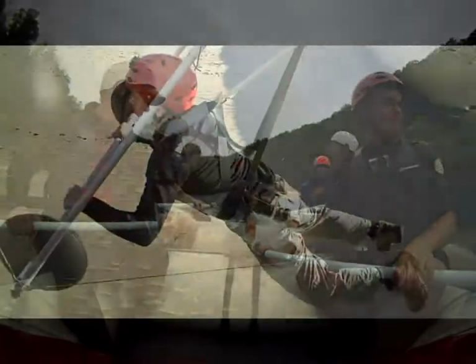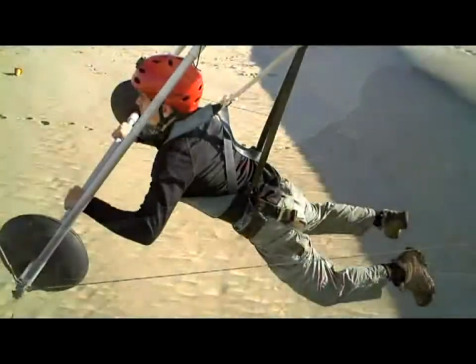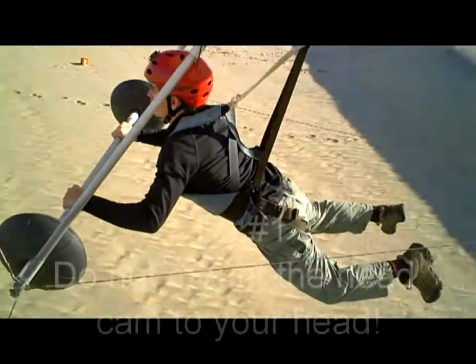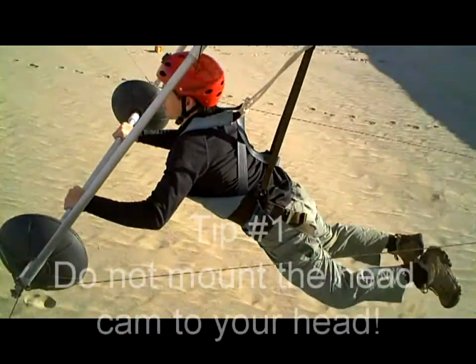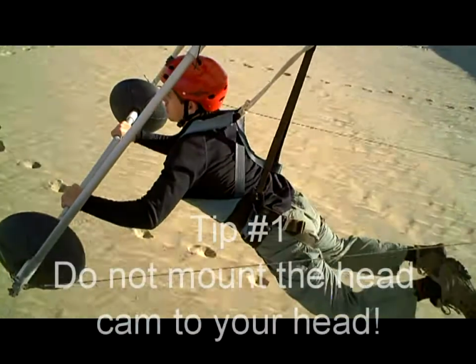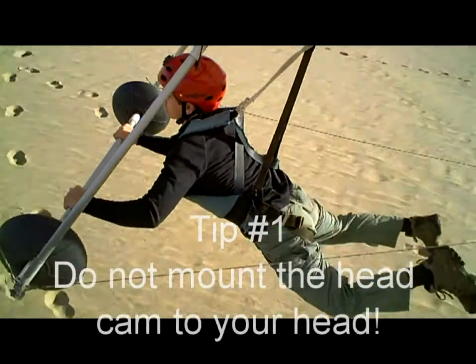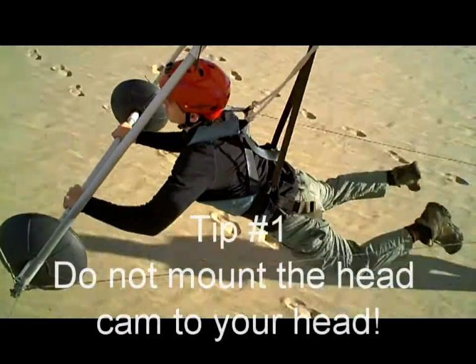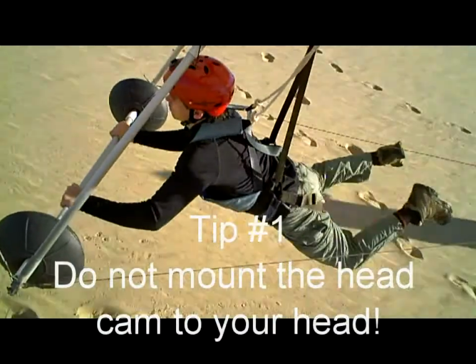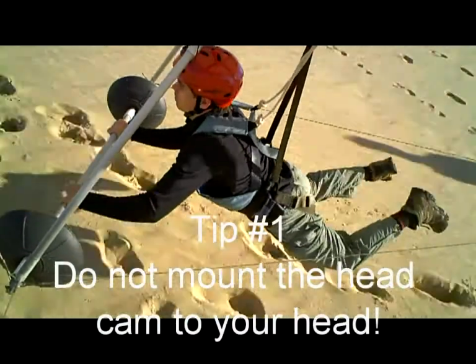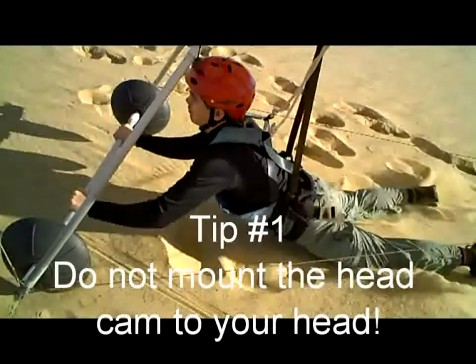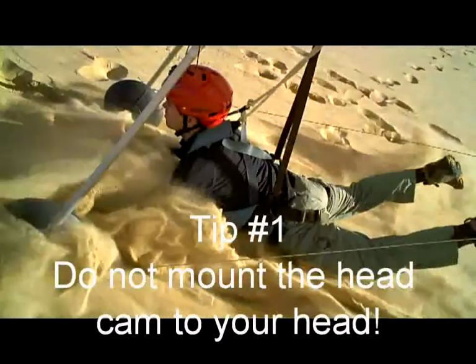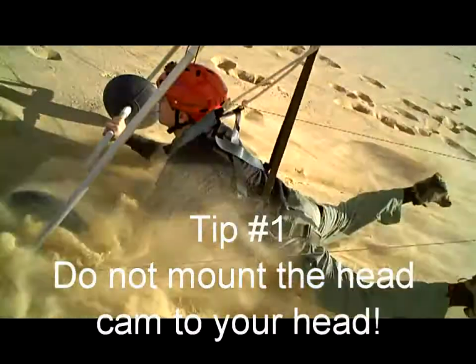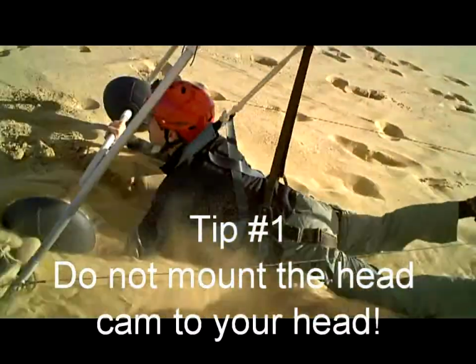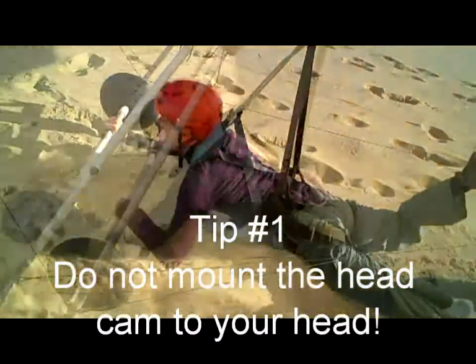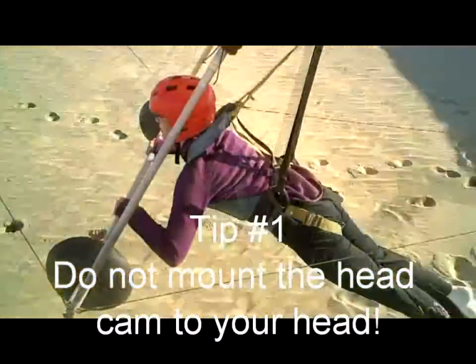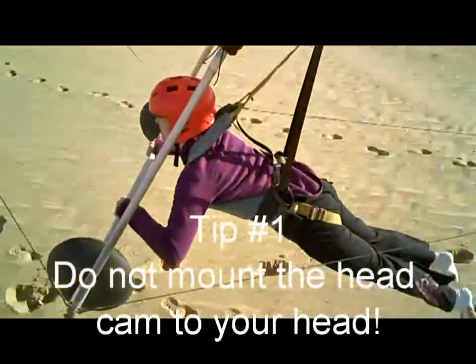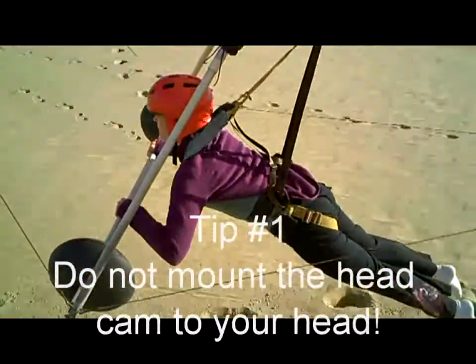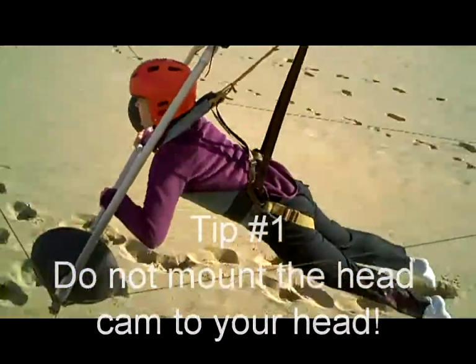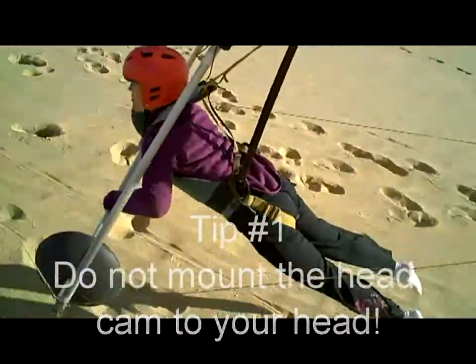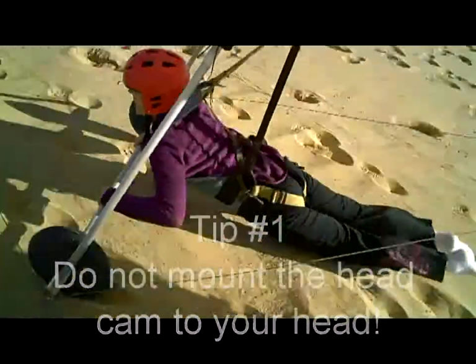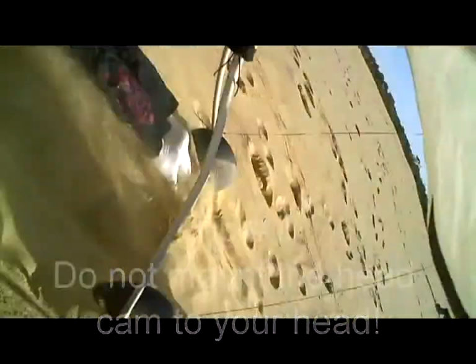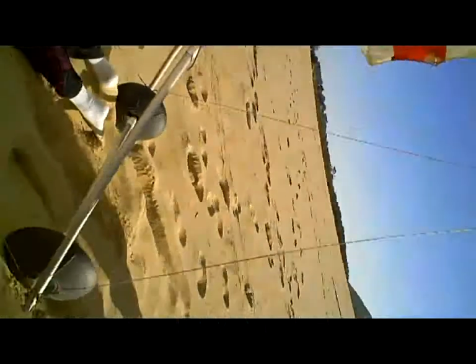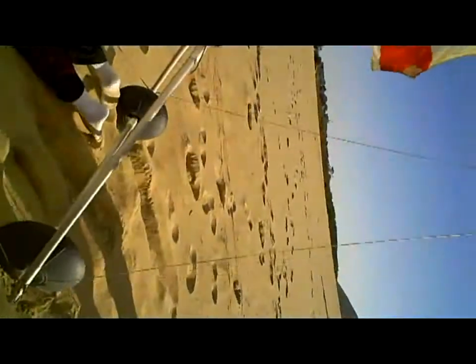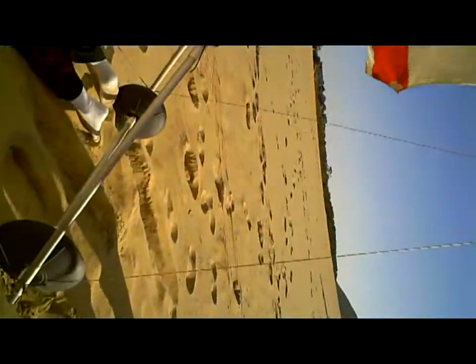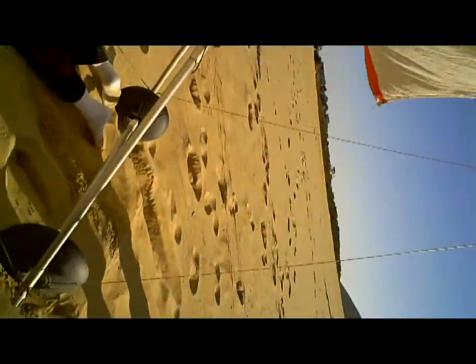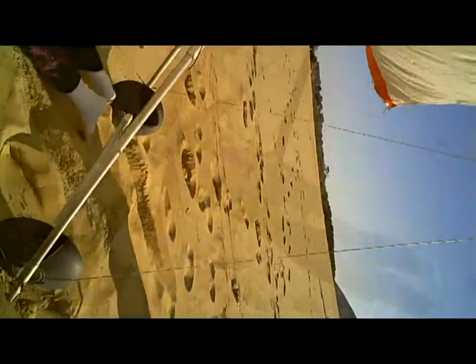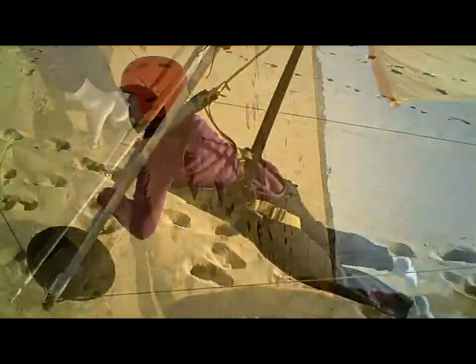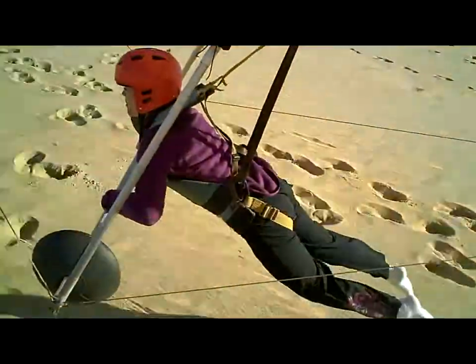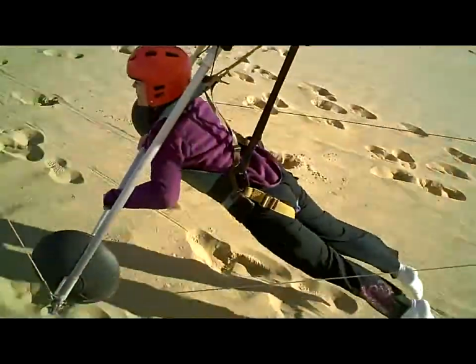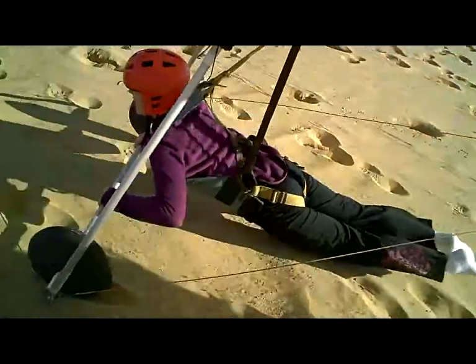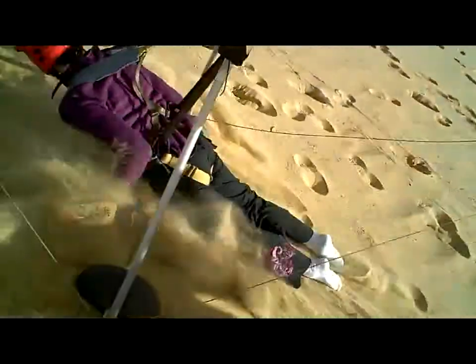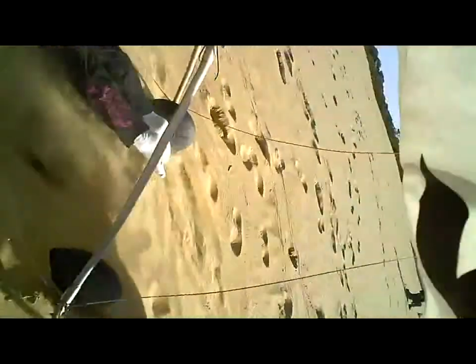Tip number one: do not mount your headcam to your head. Your head shakes around a lot and the crash footage will often be too choppy to be usable. And since you are not in the picture, it is hard to tell how bad the crash was or if you even crashed at all.